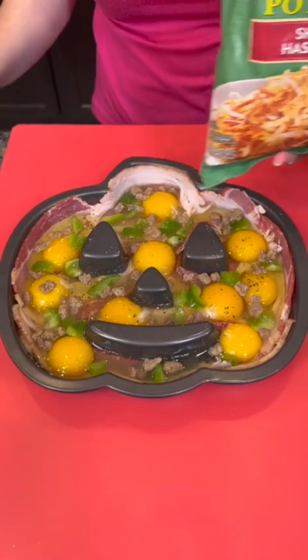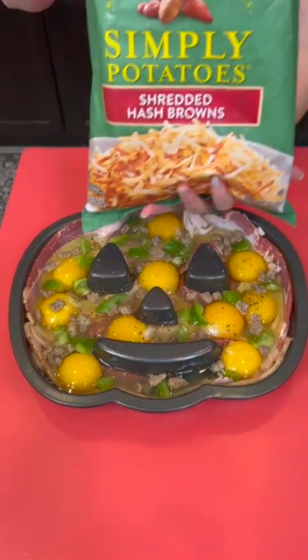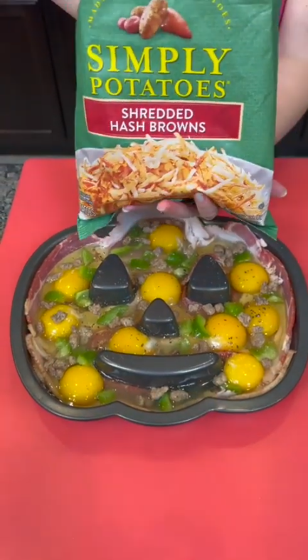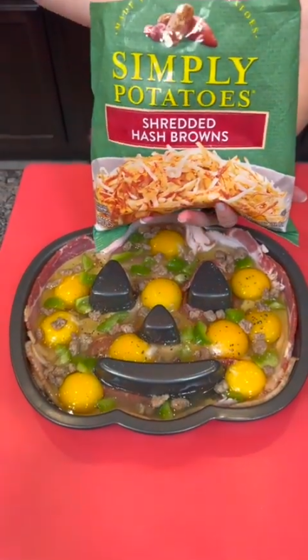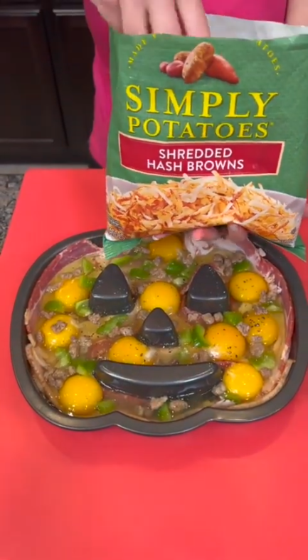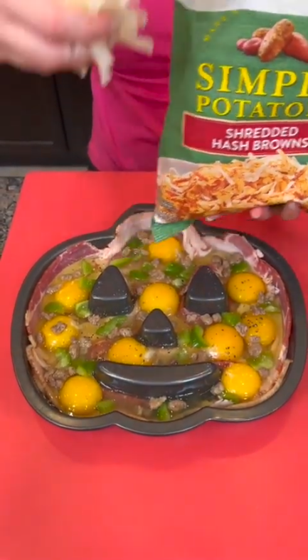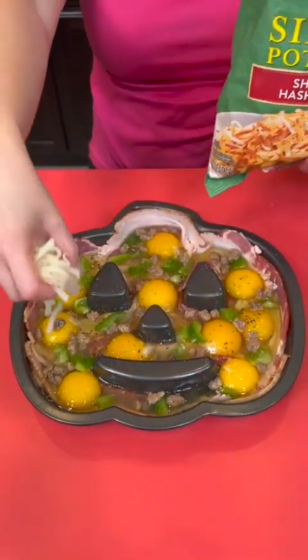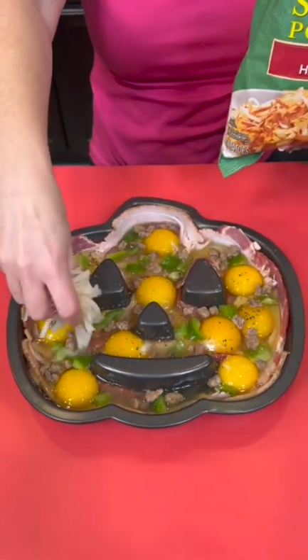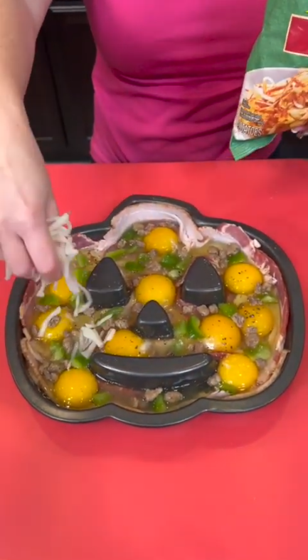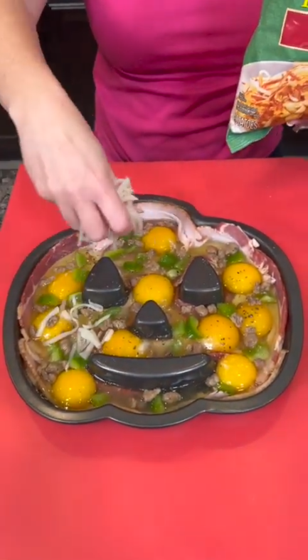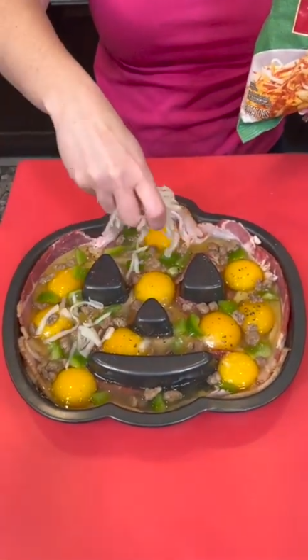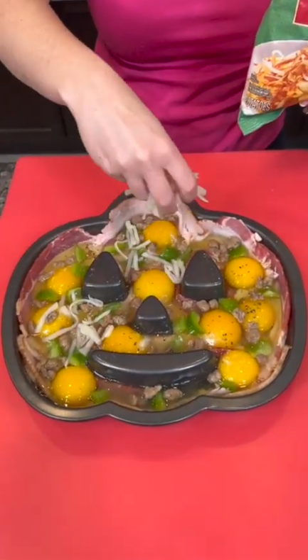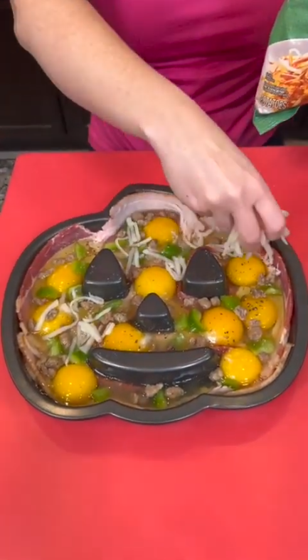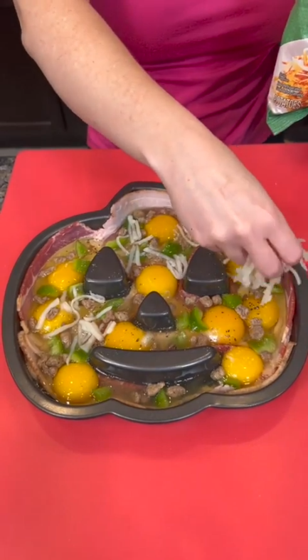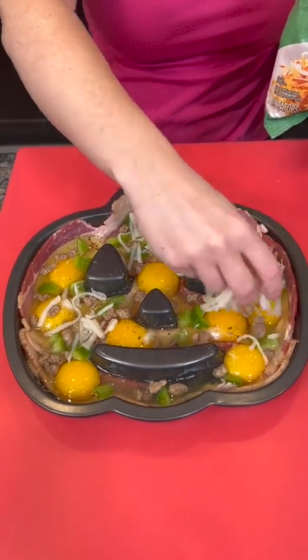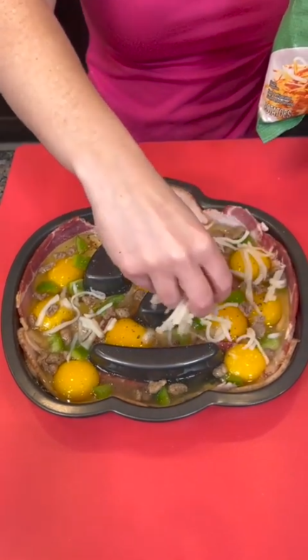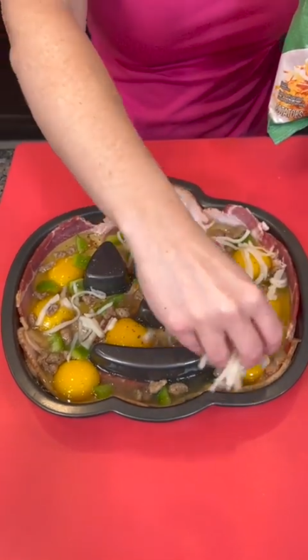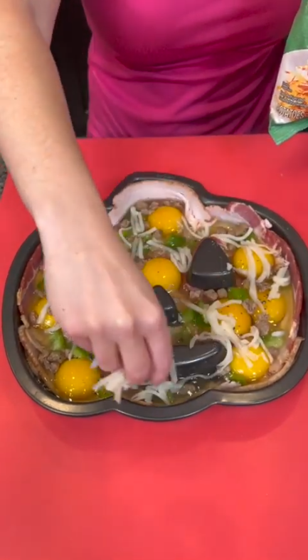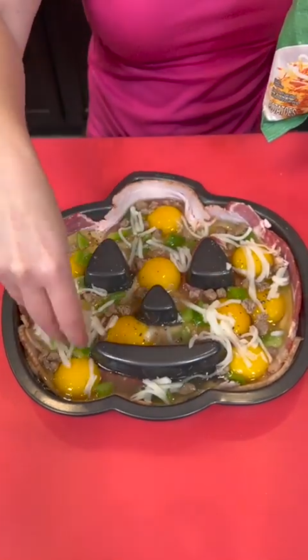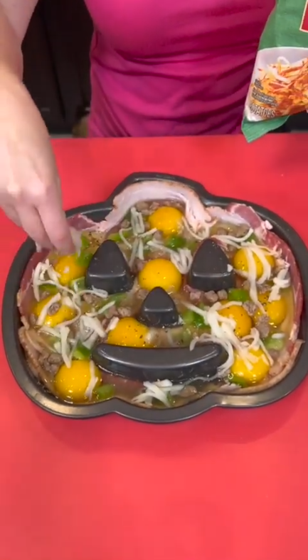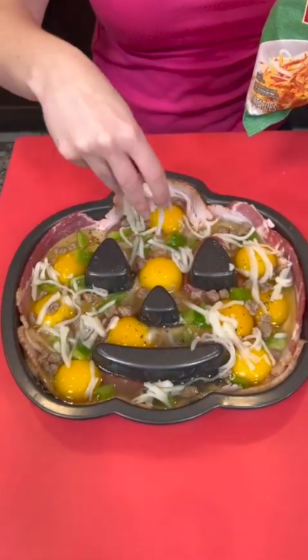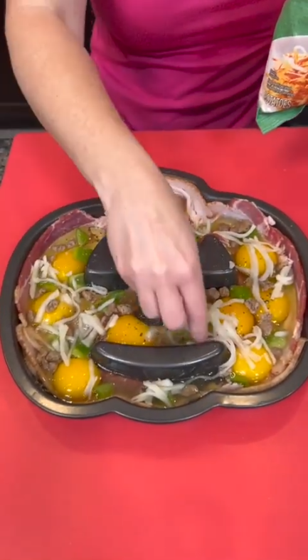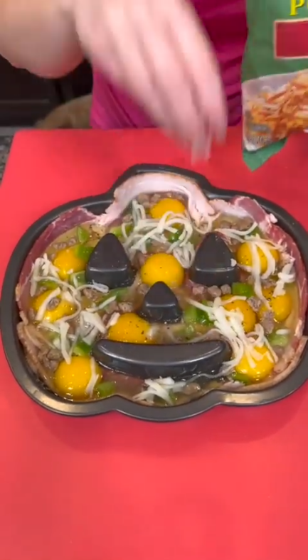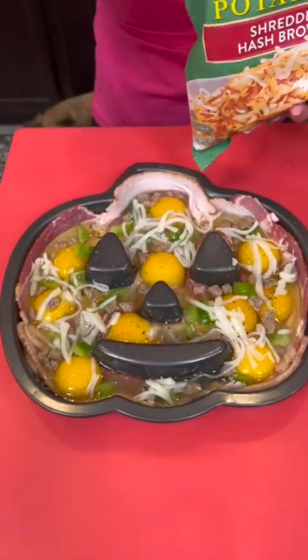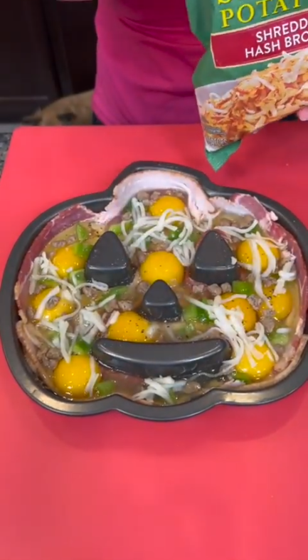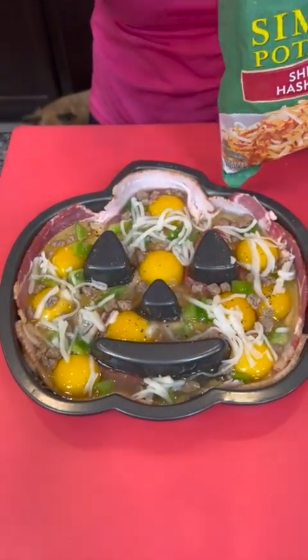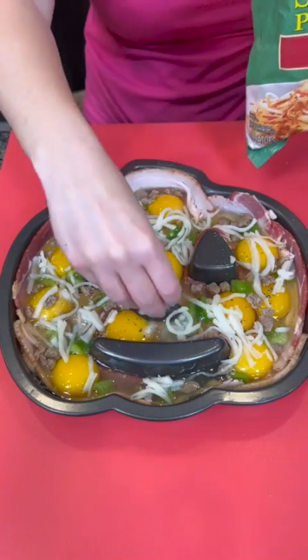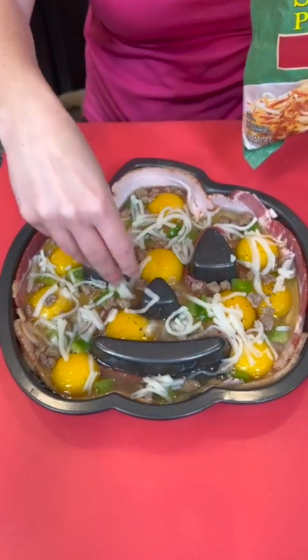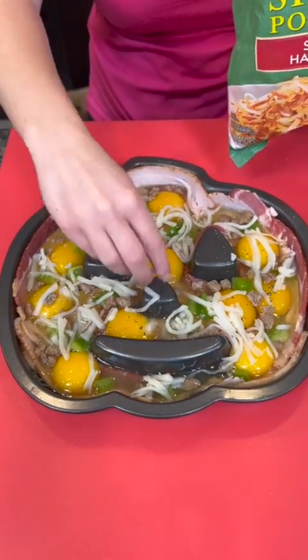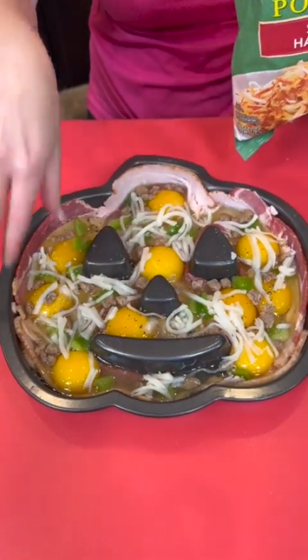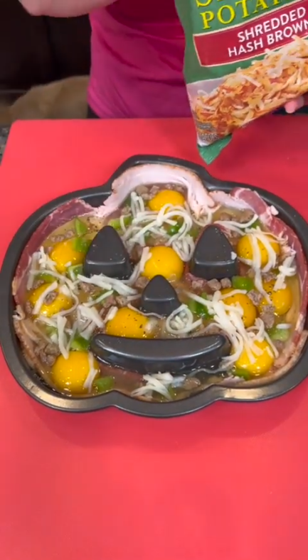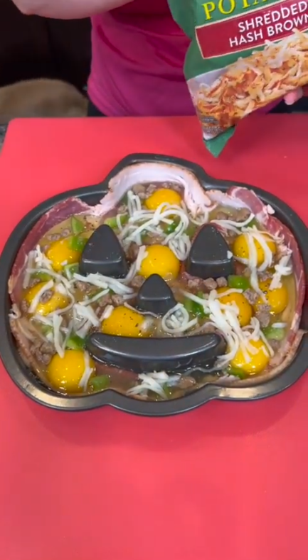Now we're going to top that with a few hash brown potatoes — just some shredded potatoes as well. All the good stuff. Yeah, this is going to be a really delicious breakfast. And of course, this is perfect for Halloween — the kids will love this one.